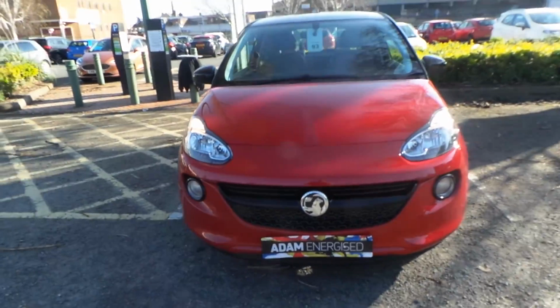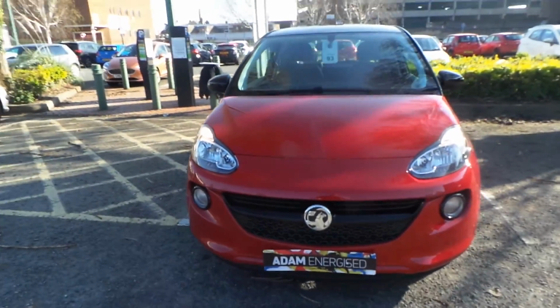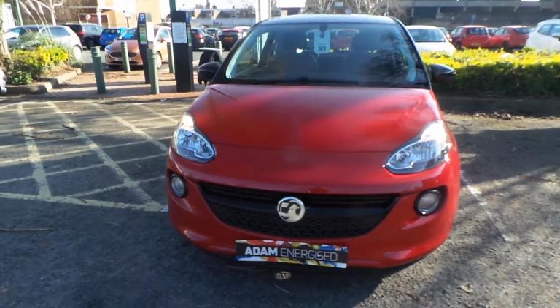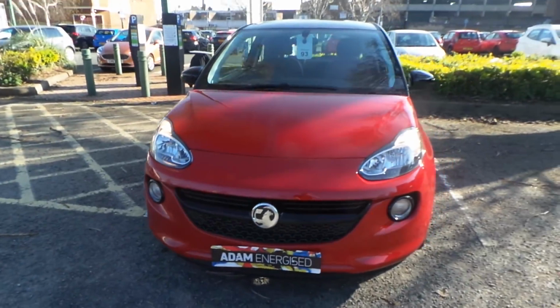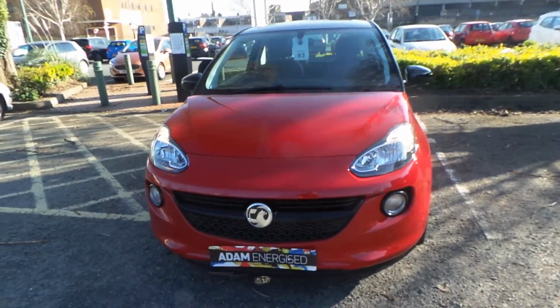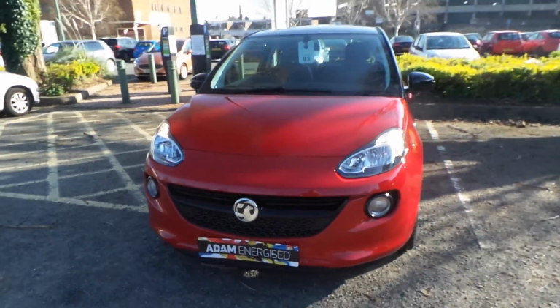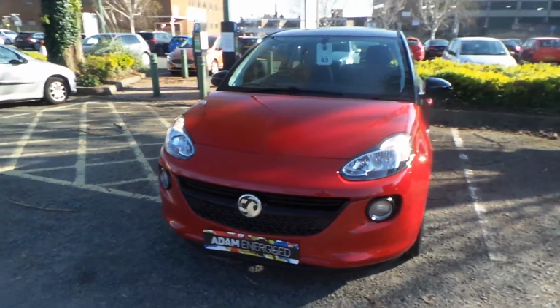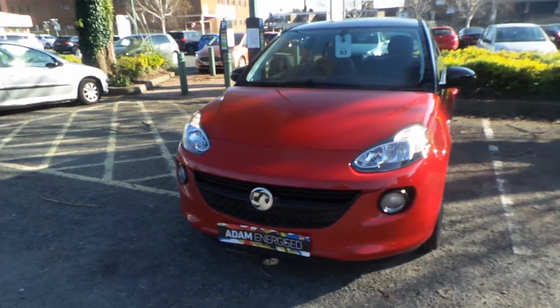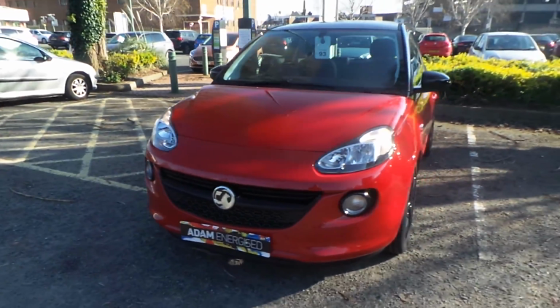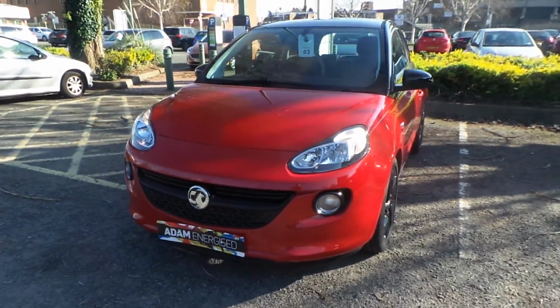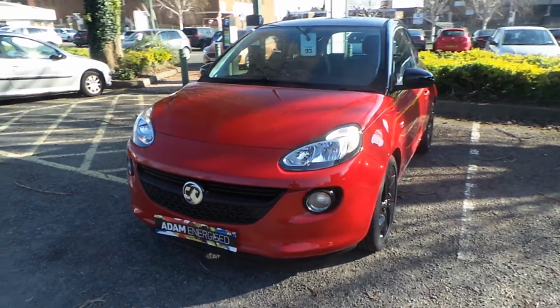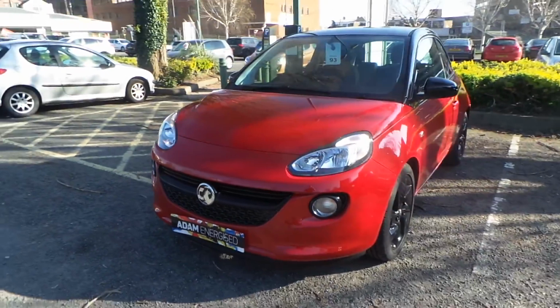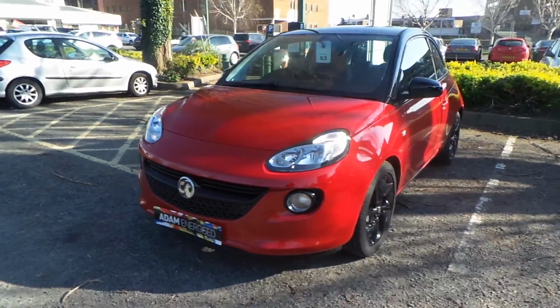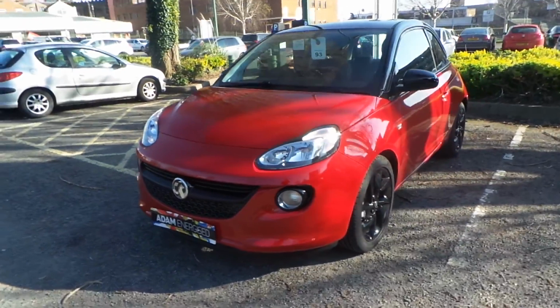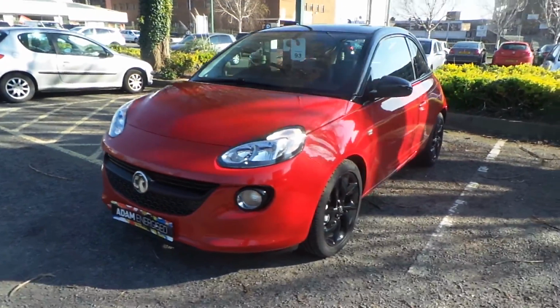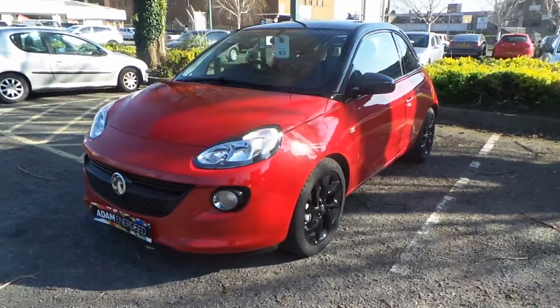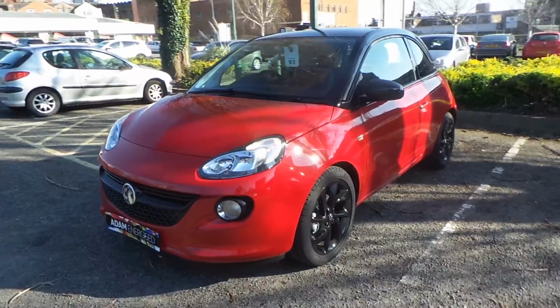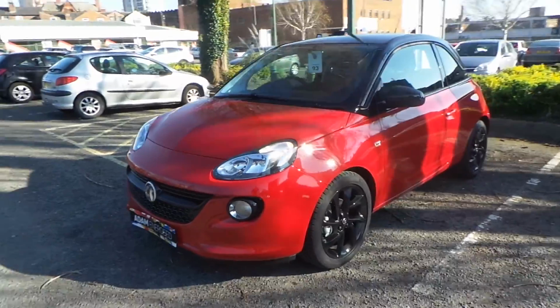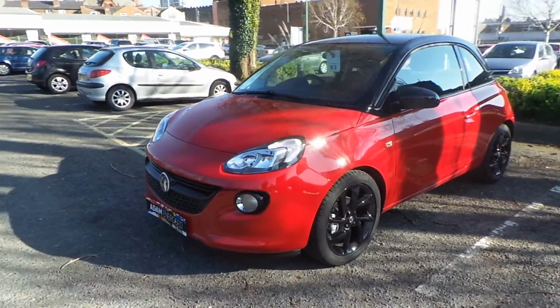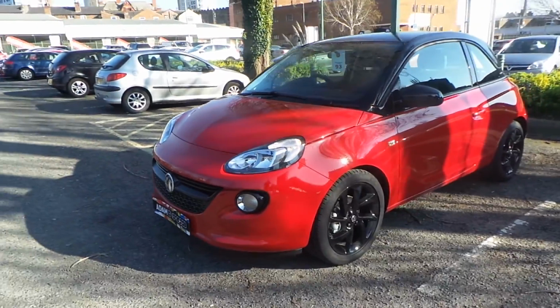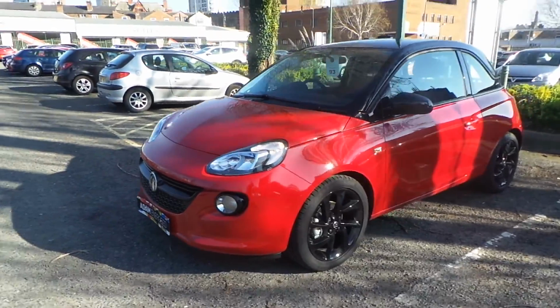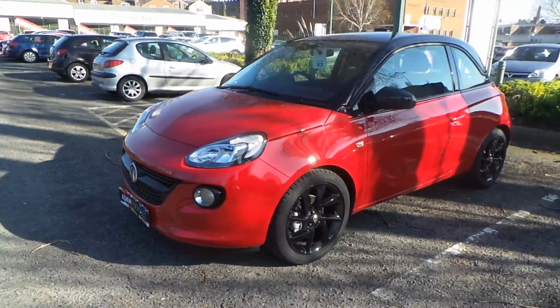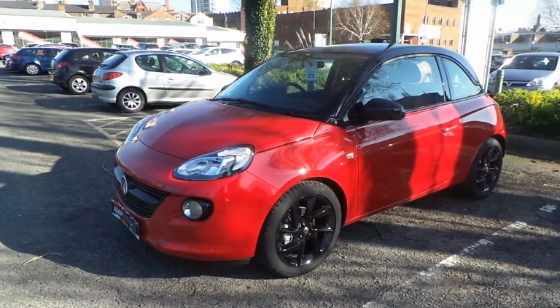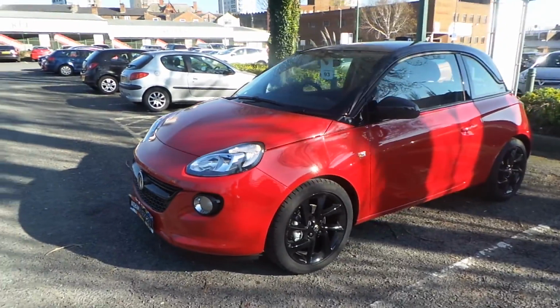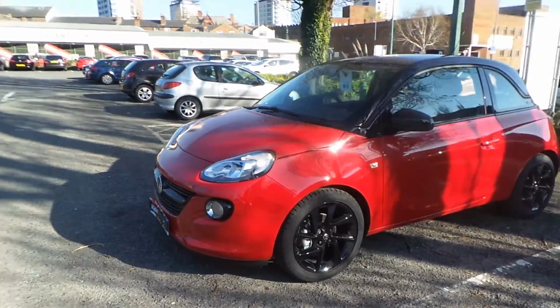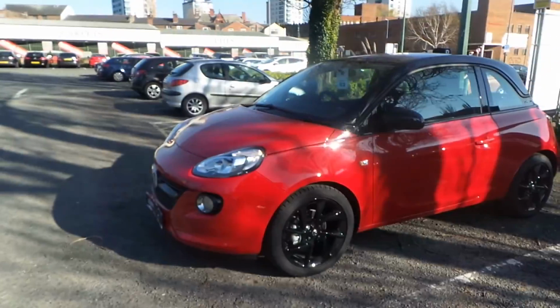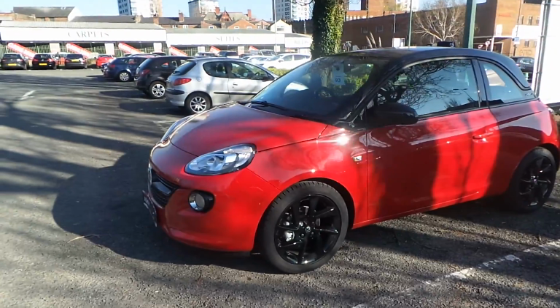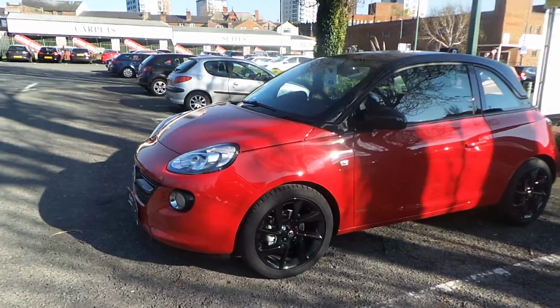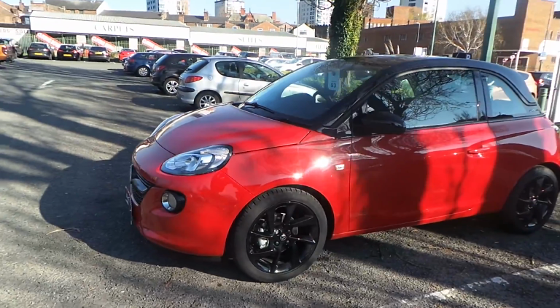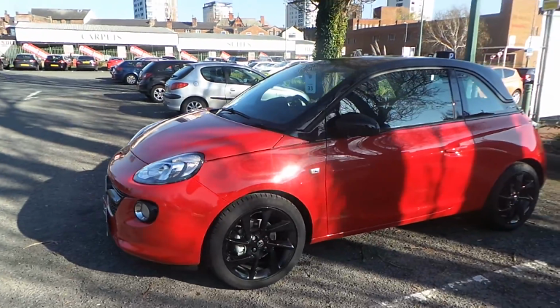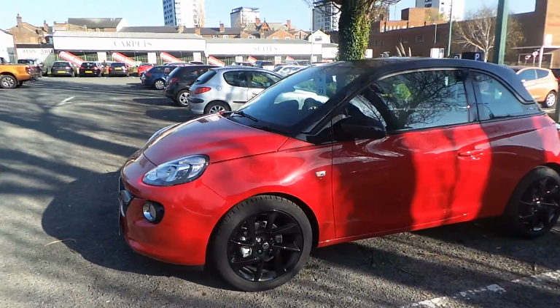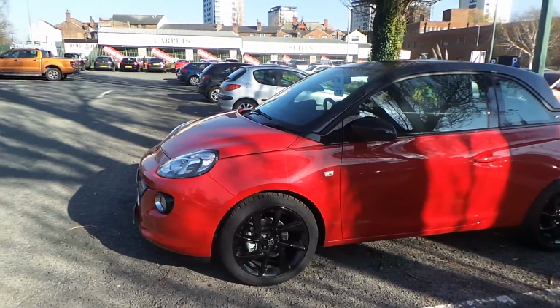Welcome to Pentacon Vauxhall in Manchester. Today we're looking at our 2019 plate Vauxhall Adam Energised, finished in red — a pre-registered model.